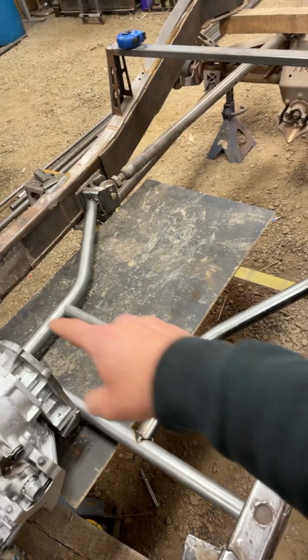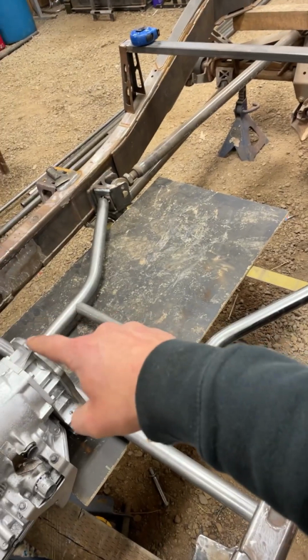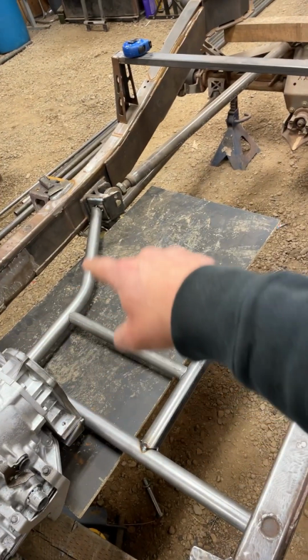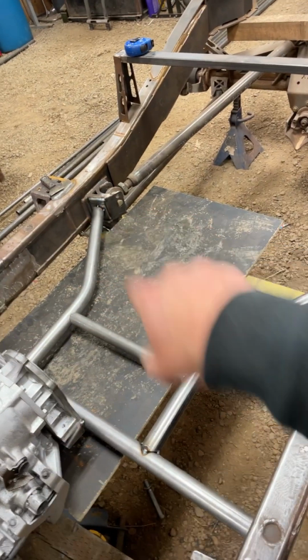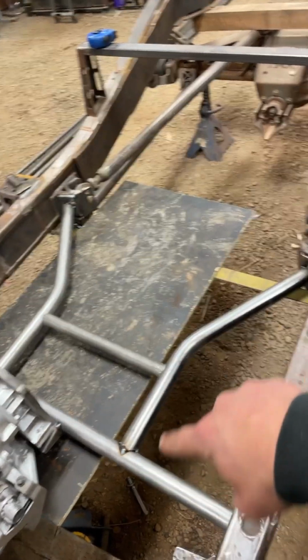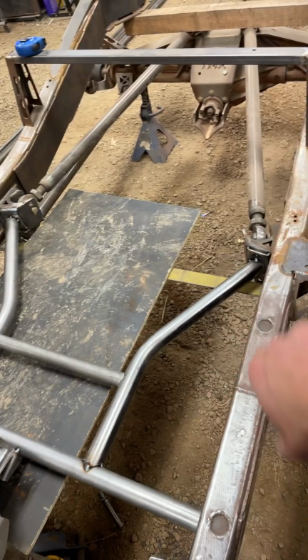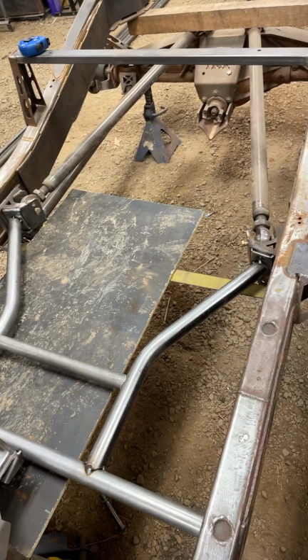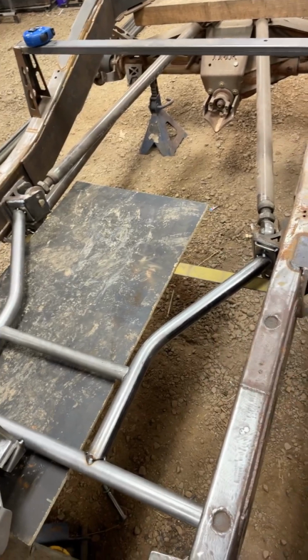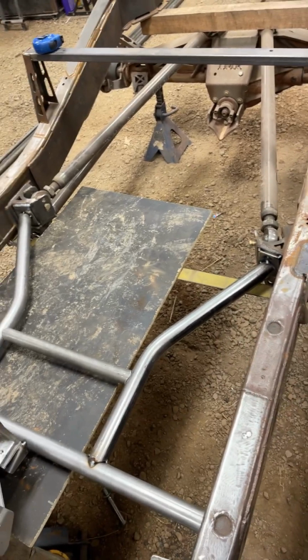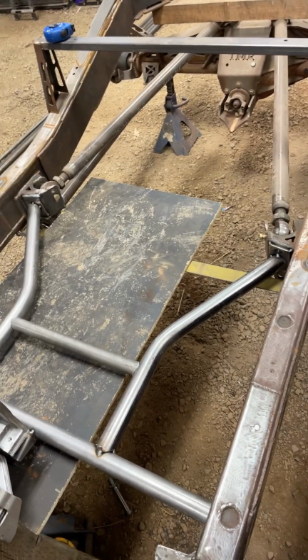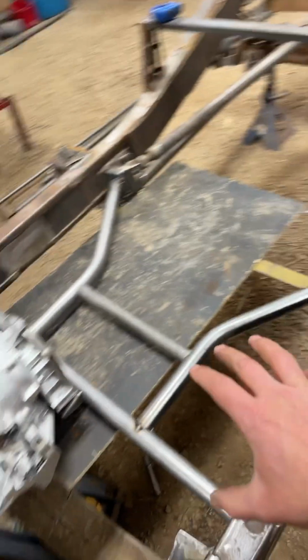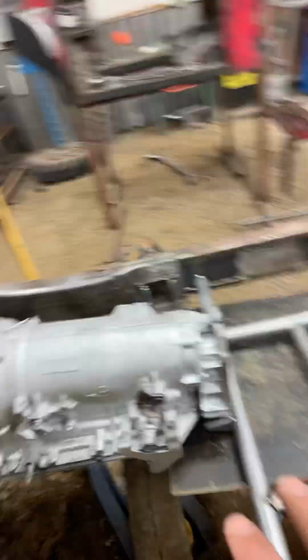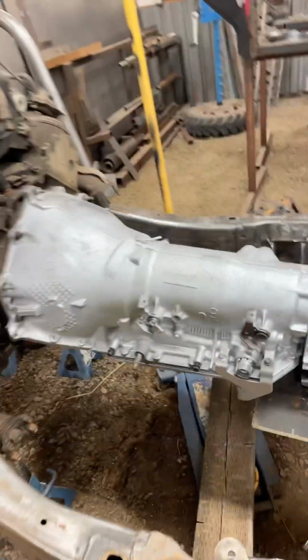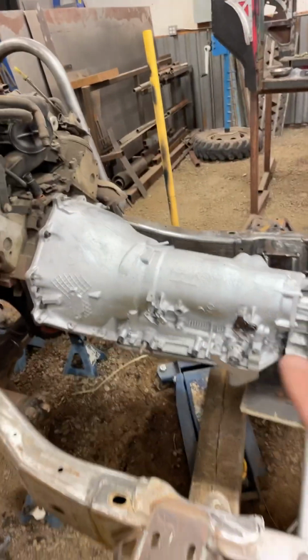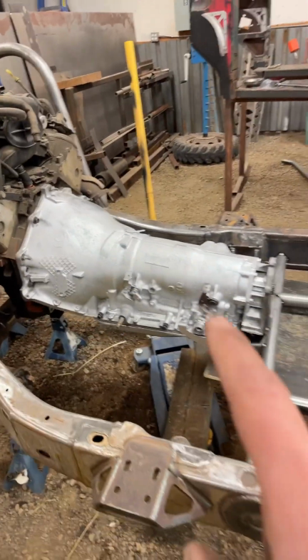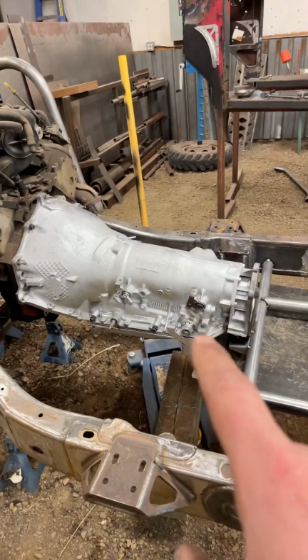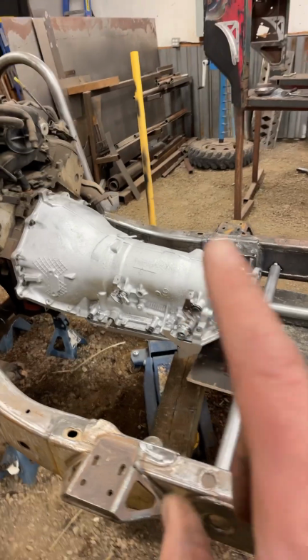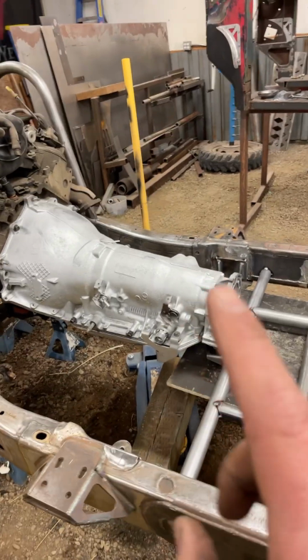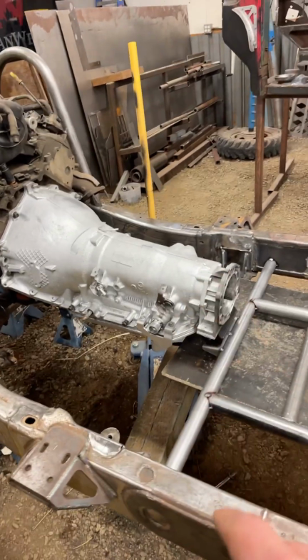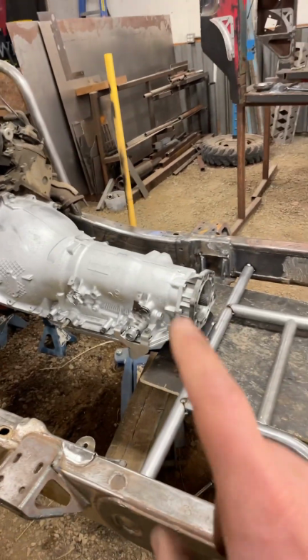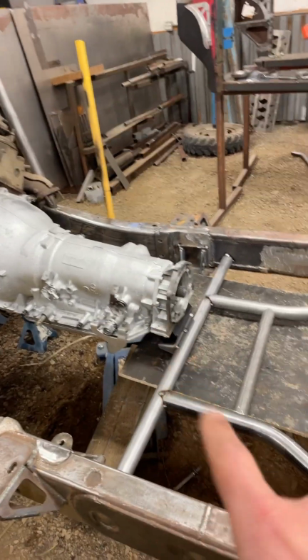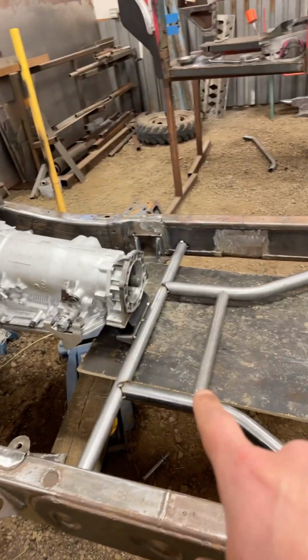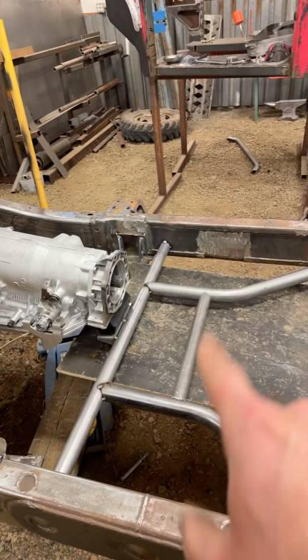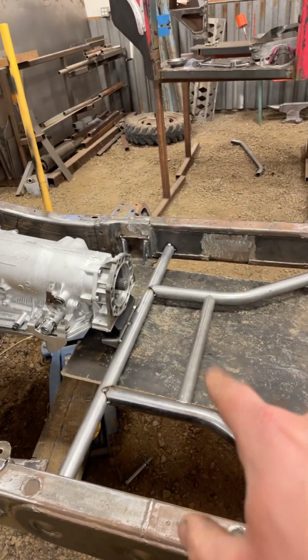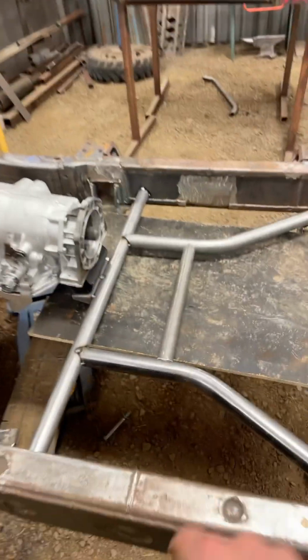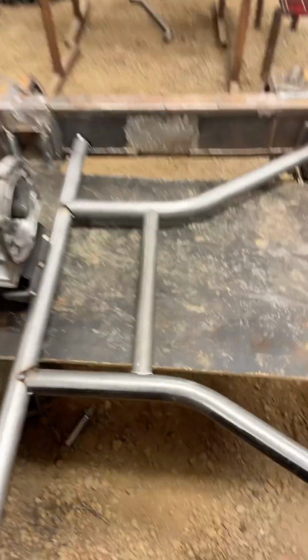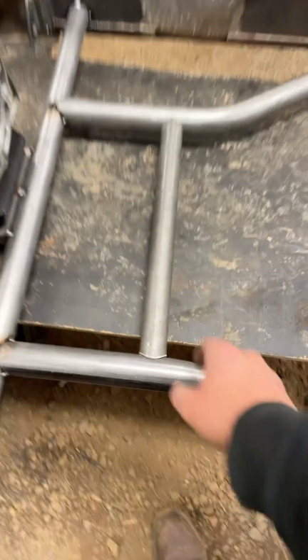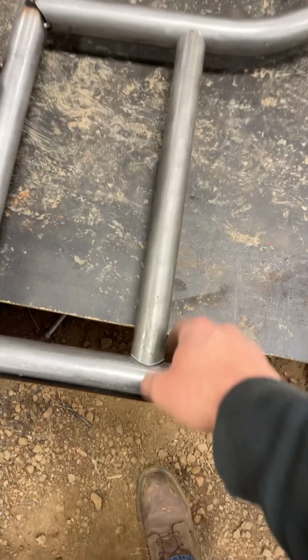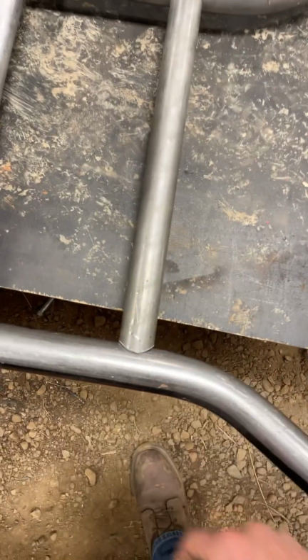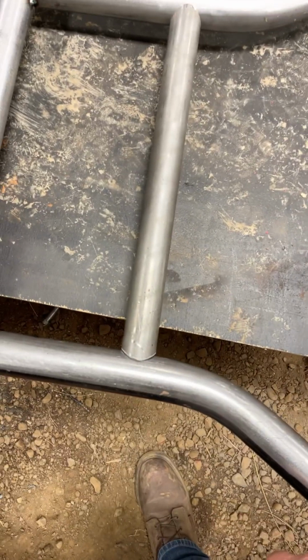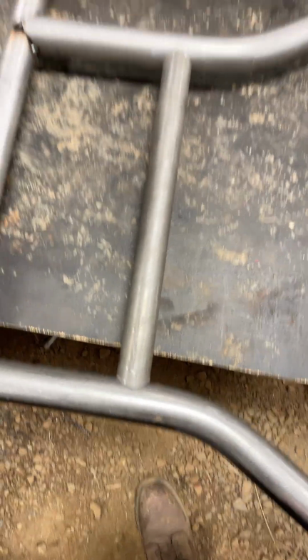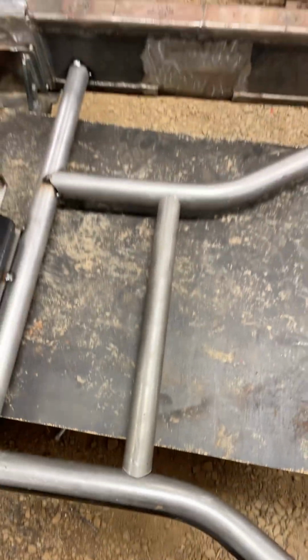These bent pieces are from an initial attempt at getting this 4L80E mounted. Once I got that in, I put in this little guy here — however, he's just hanging out, he's not tacked in yet.